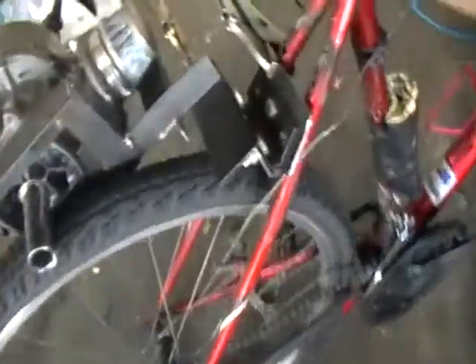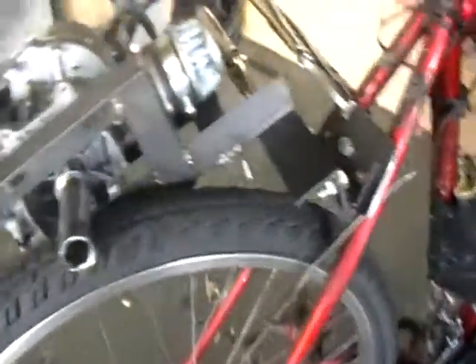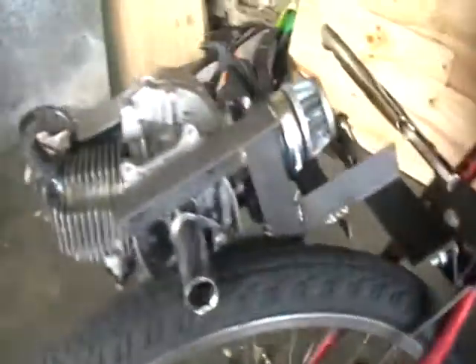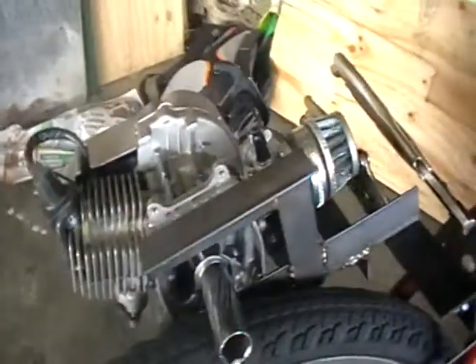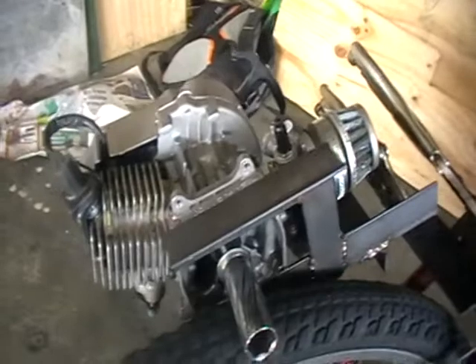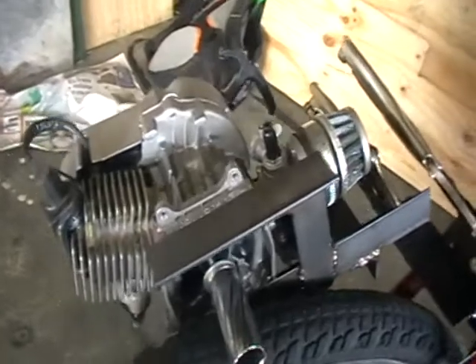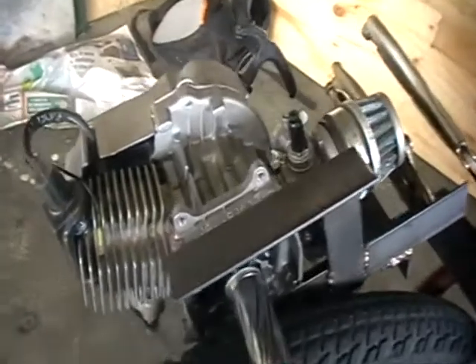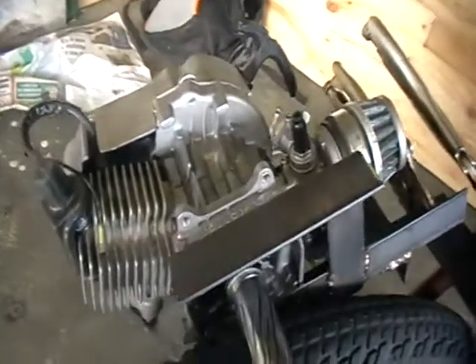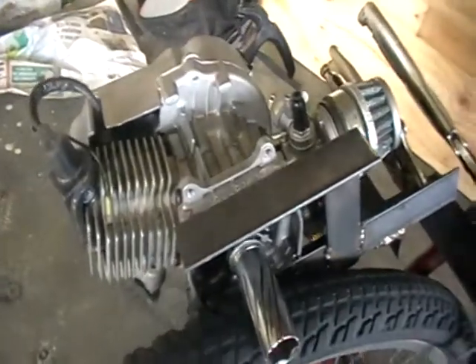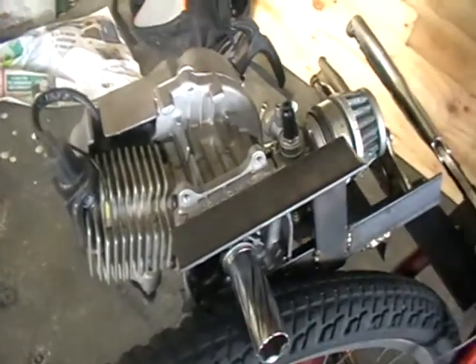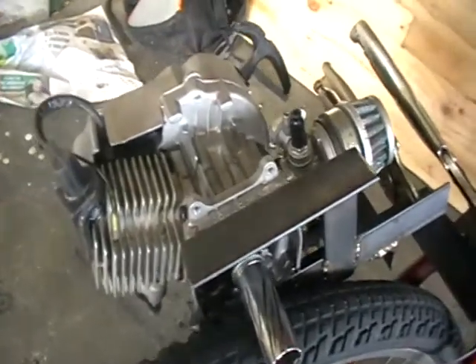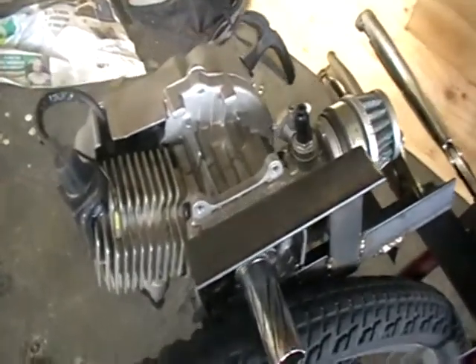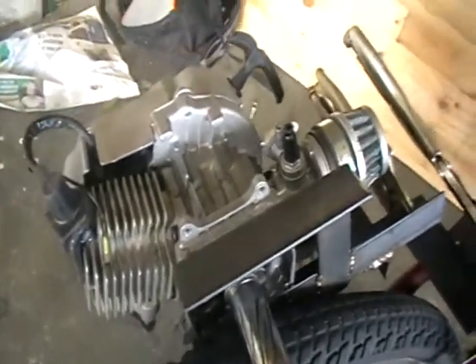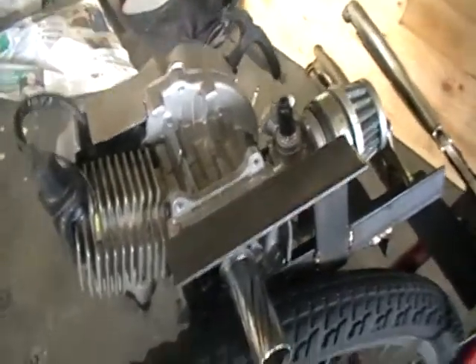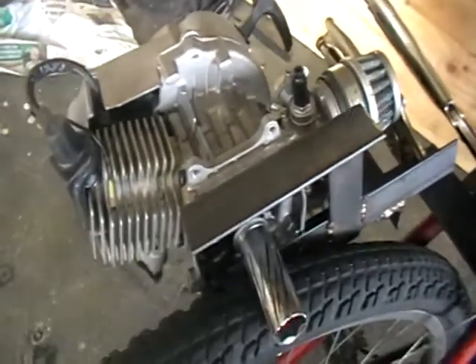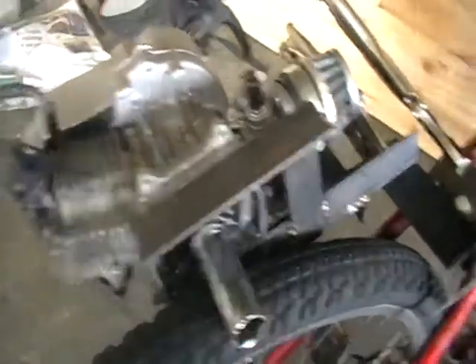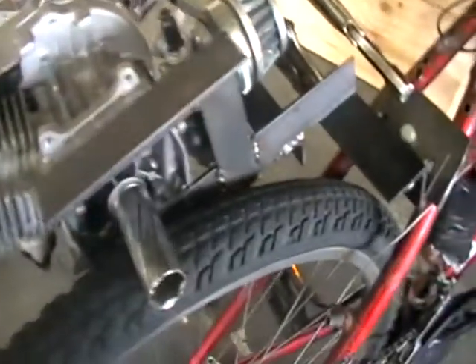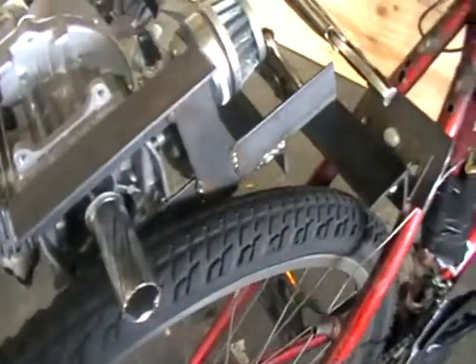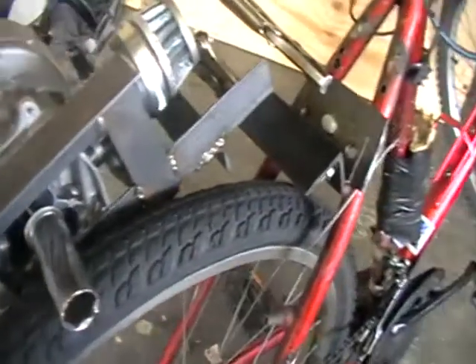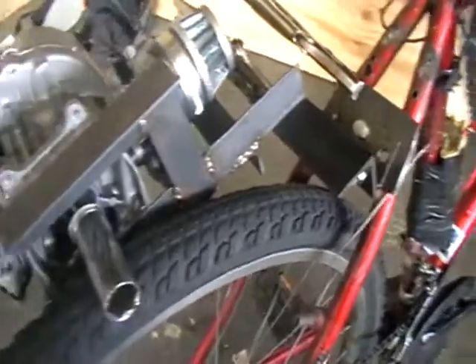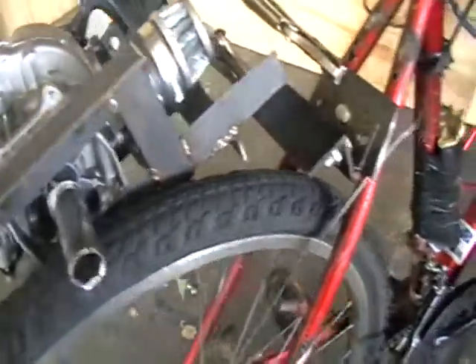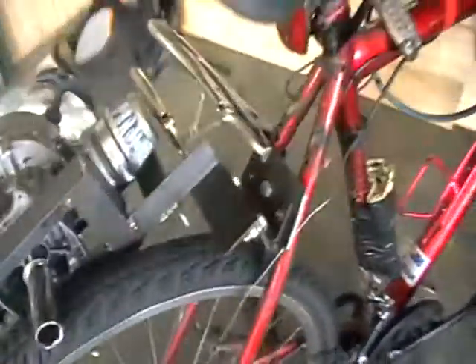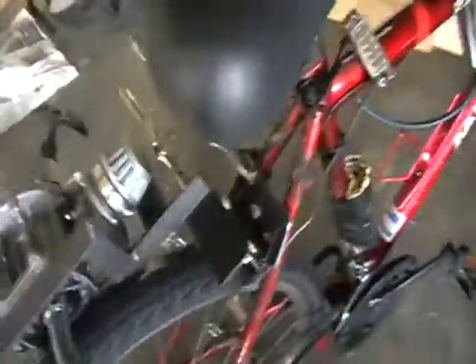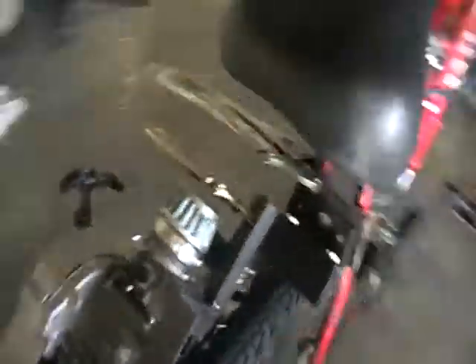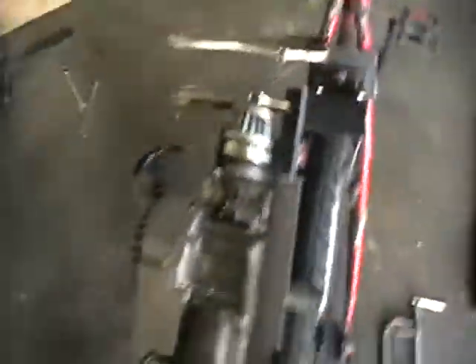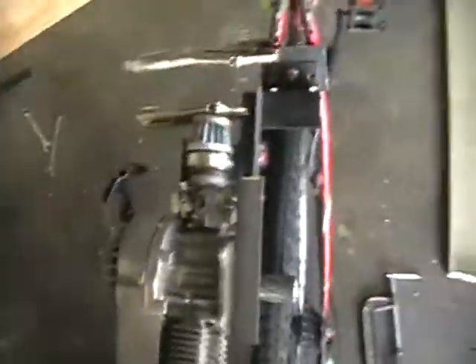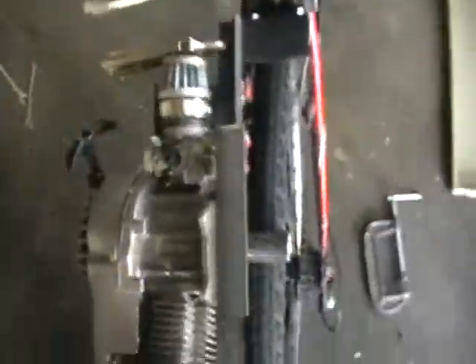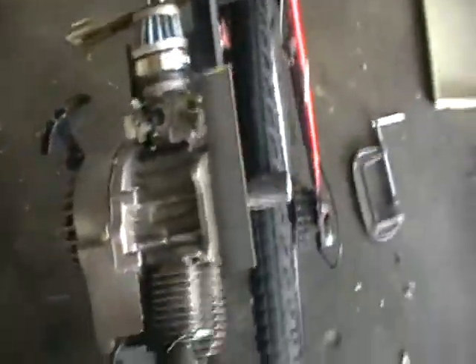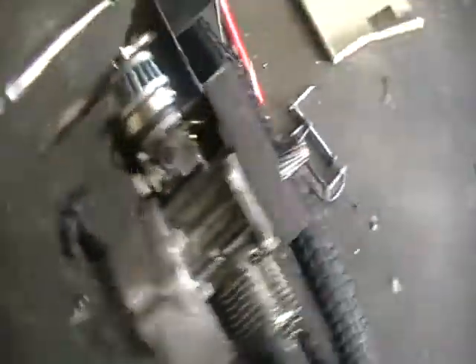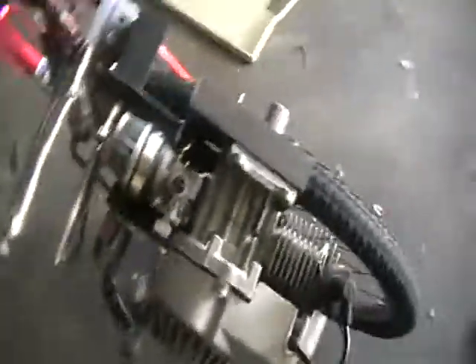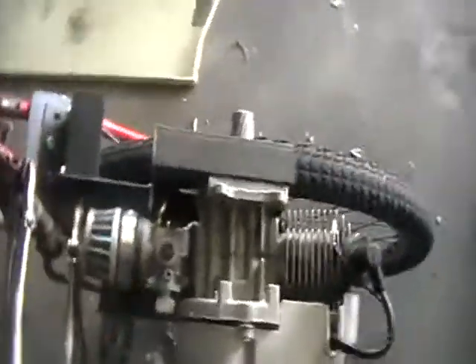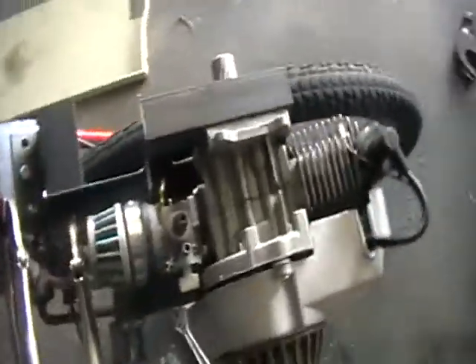So this is a pocket bike engine — it's 49cc. And what I've done is I've made a frame out of angle iron.